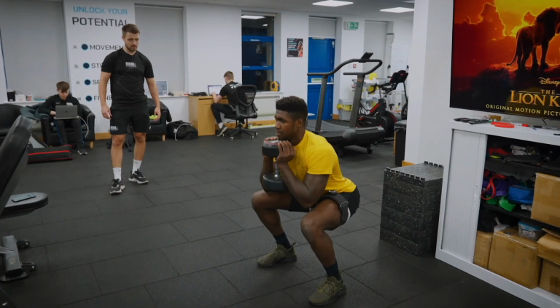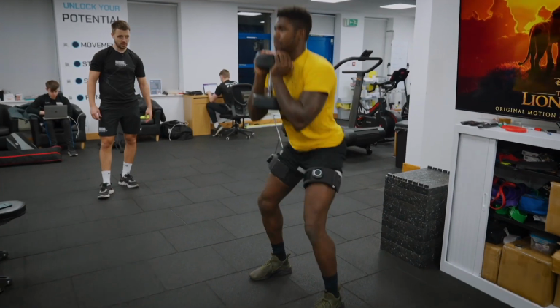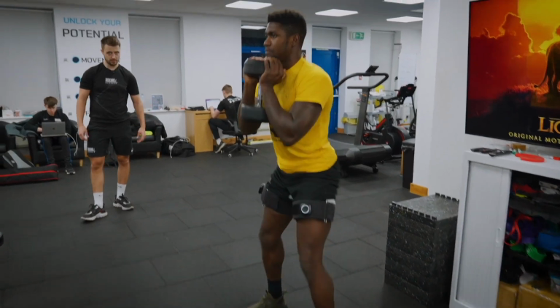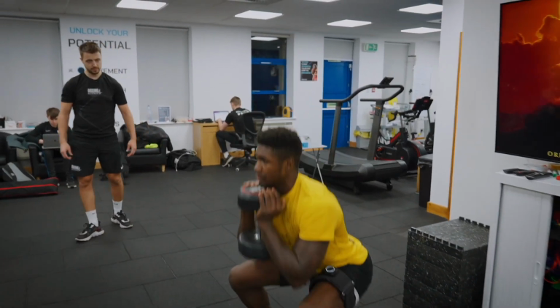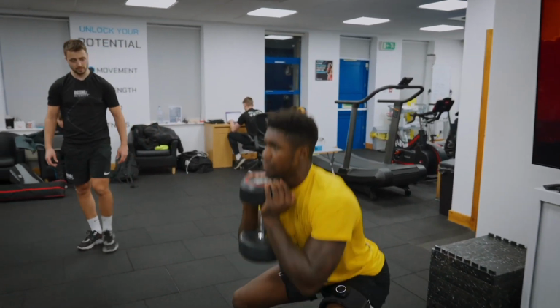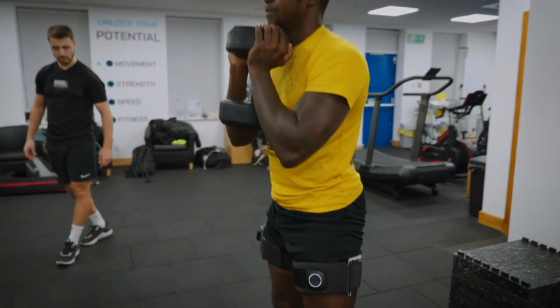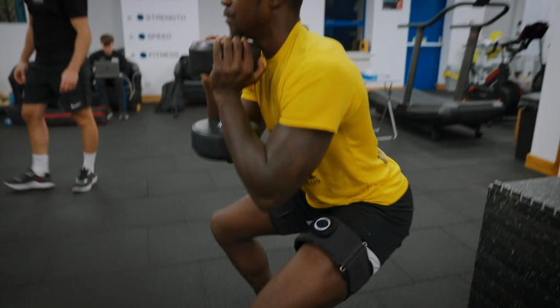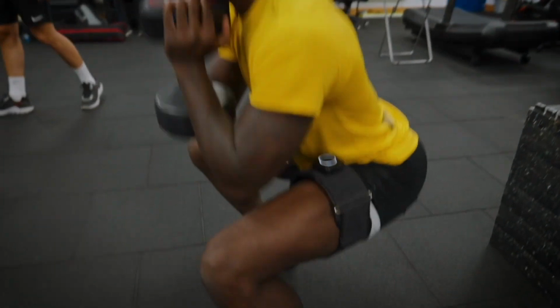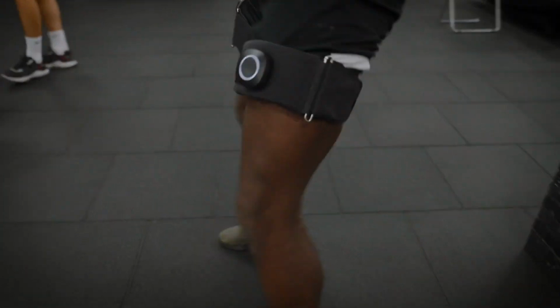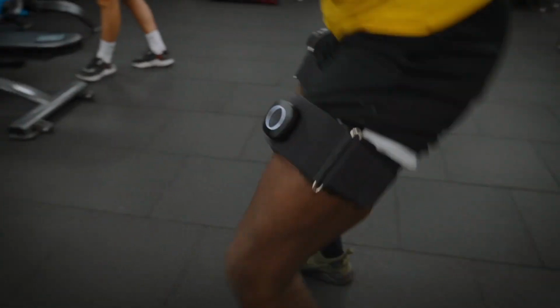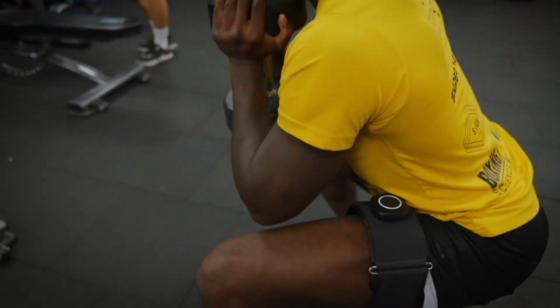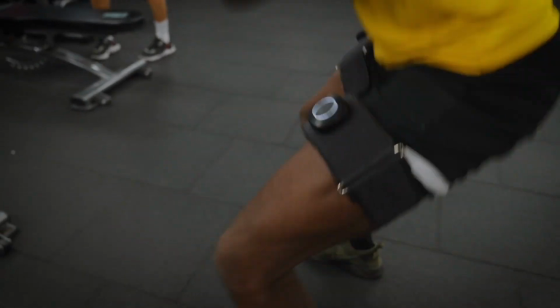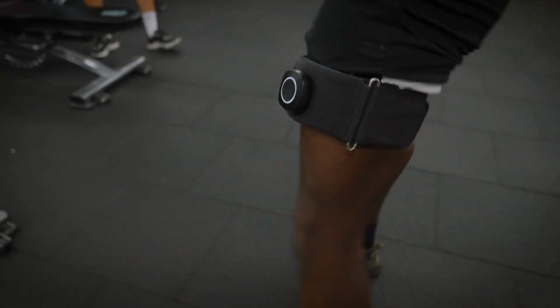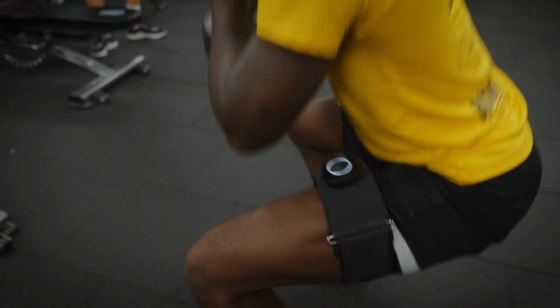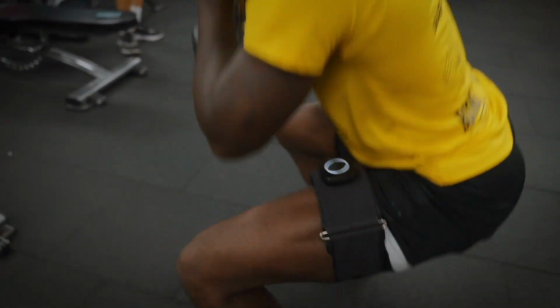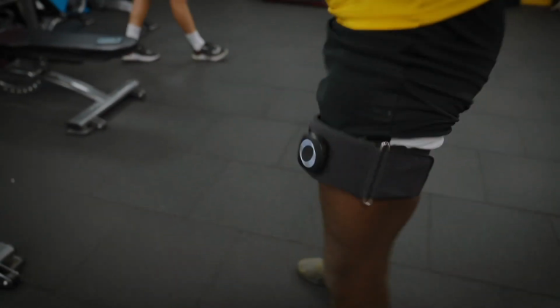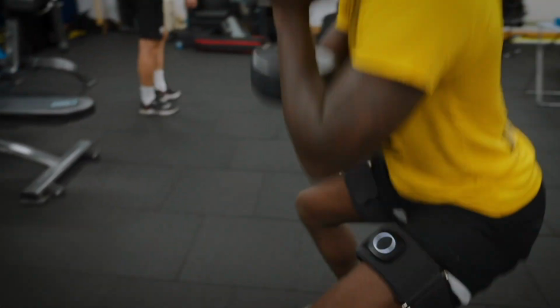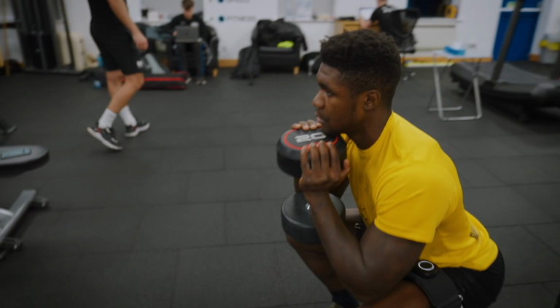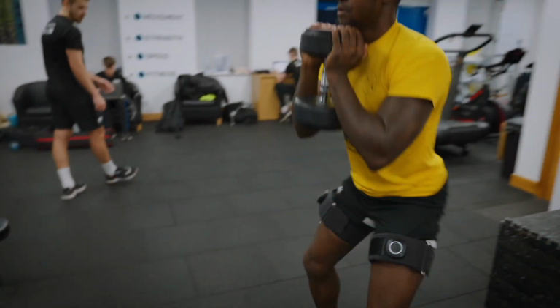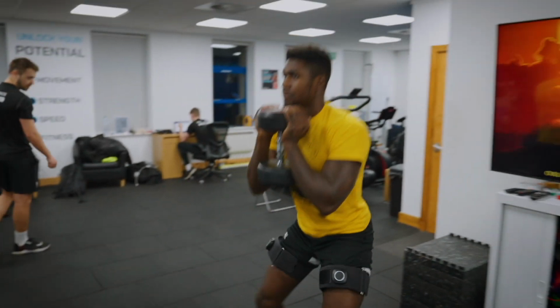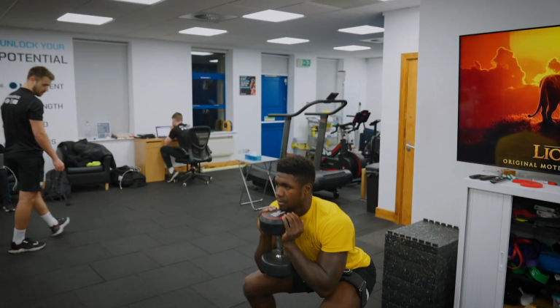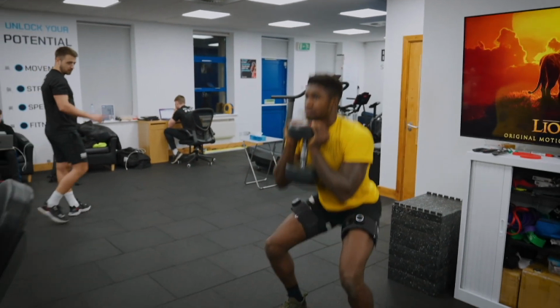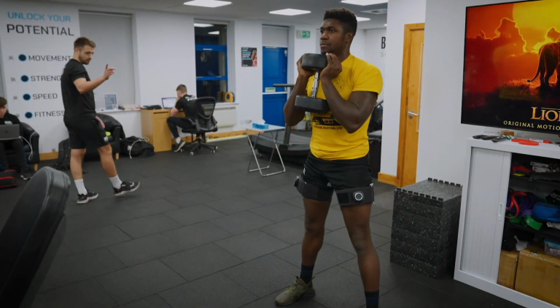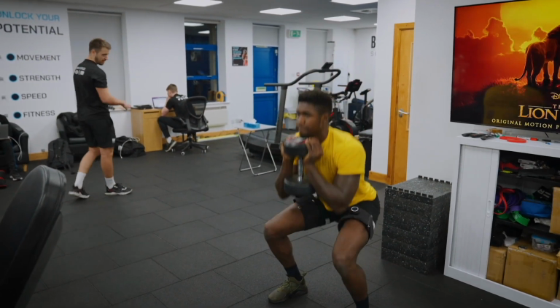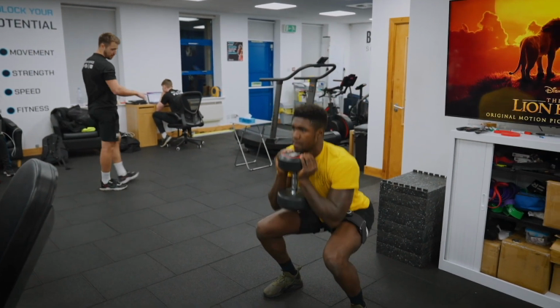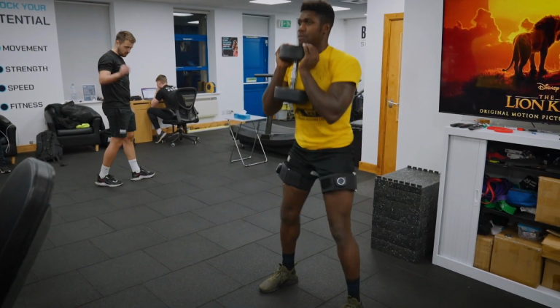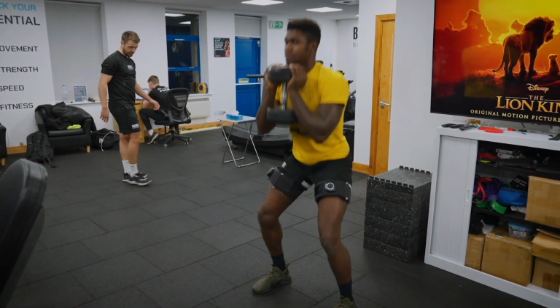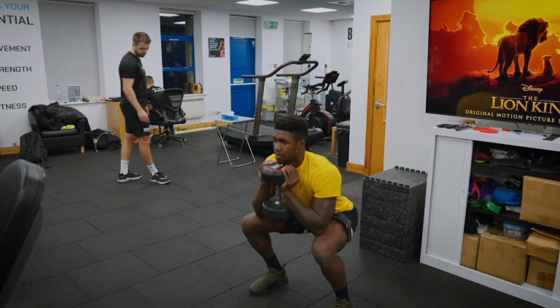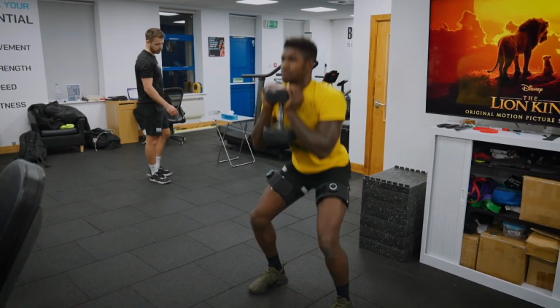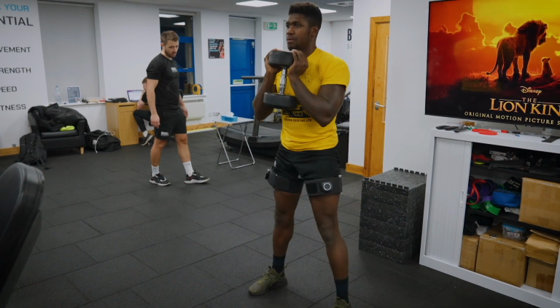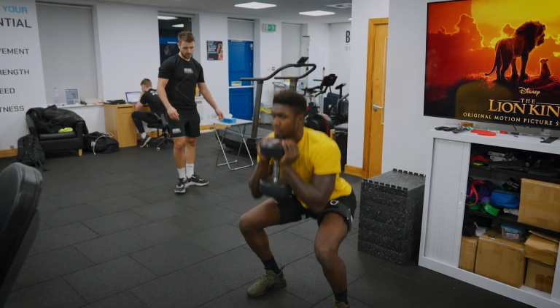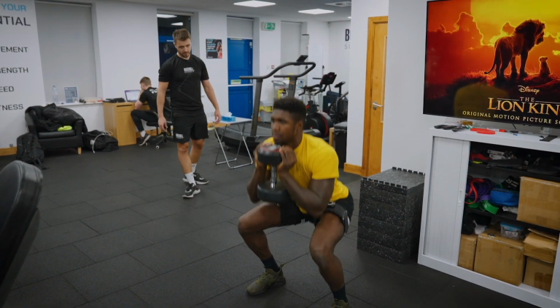Nice work, well done. Get that rhythm. So make sure that we're driving up with intent, even though it's a lighter weight. Make sure you're getting them hips in and under as well. Nice work, well done.